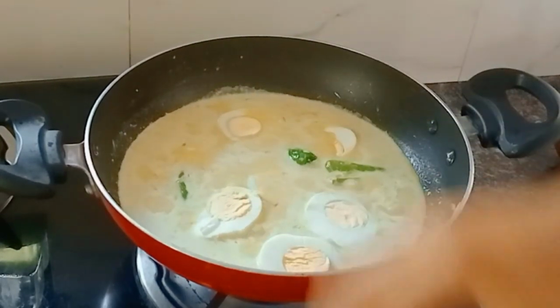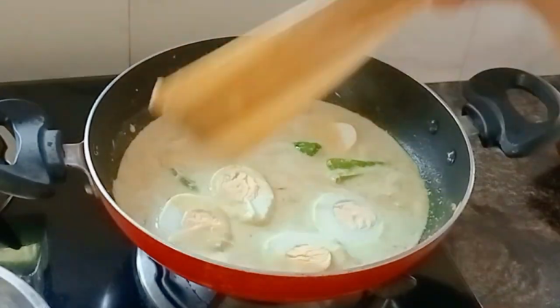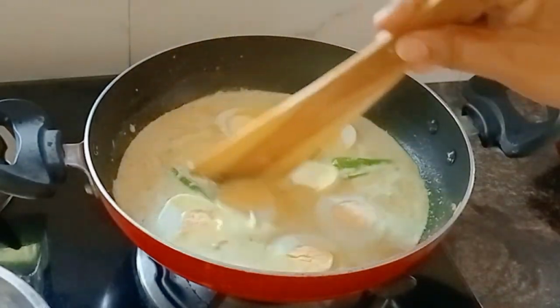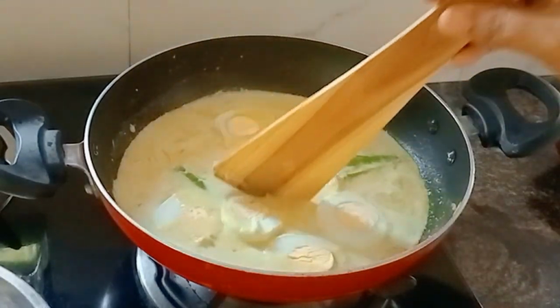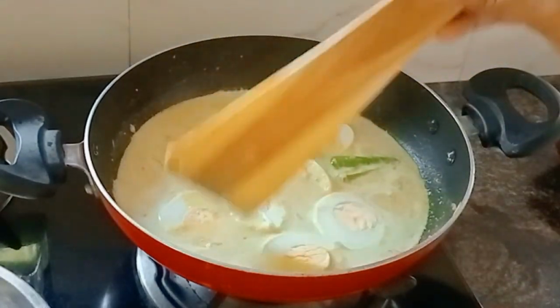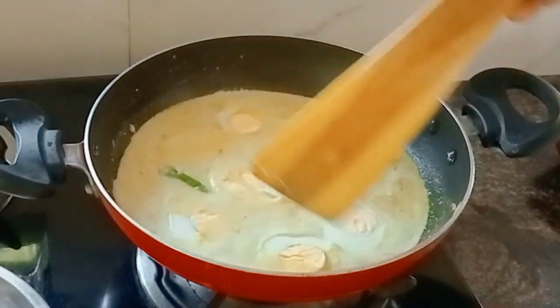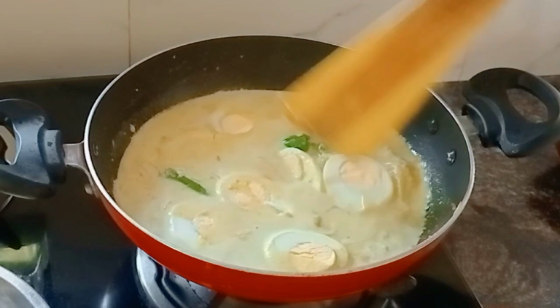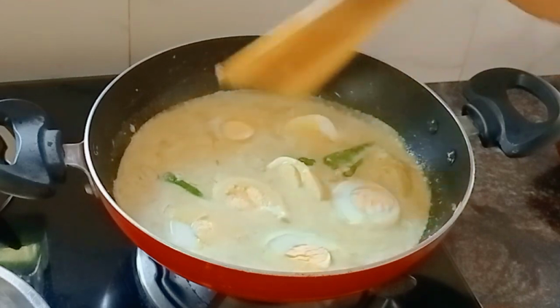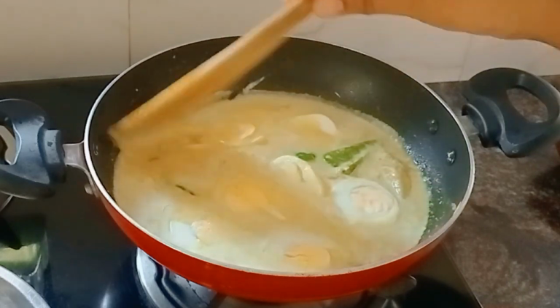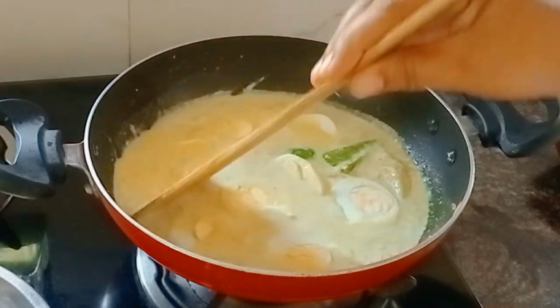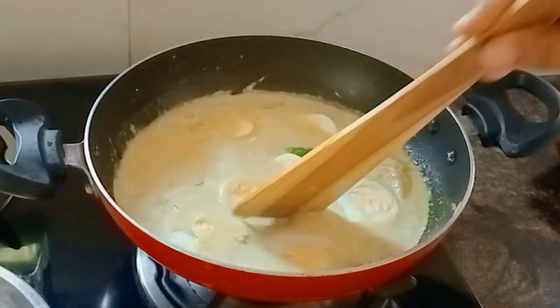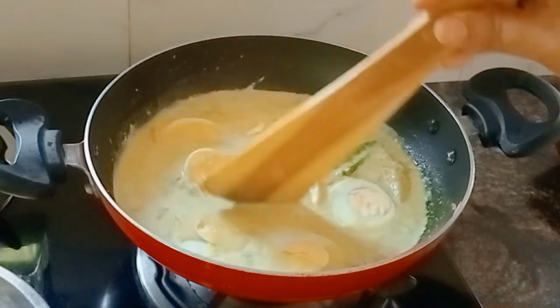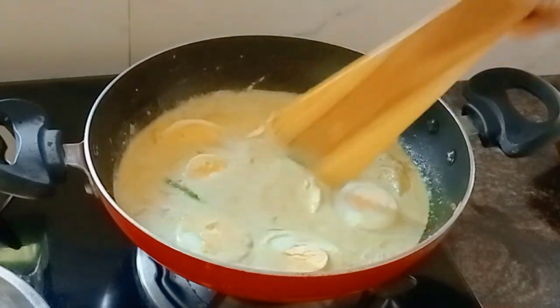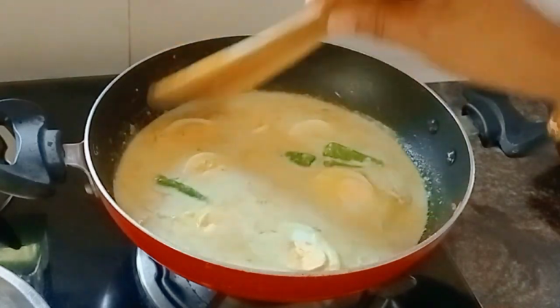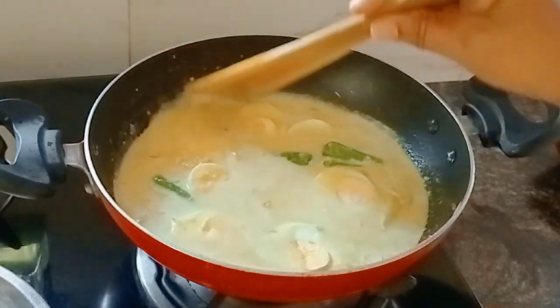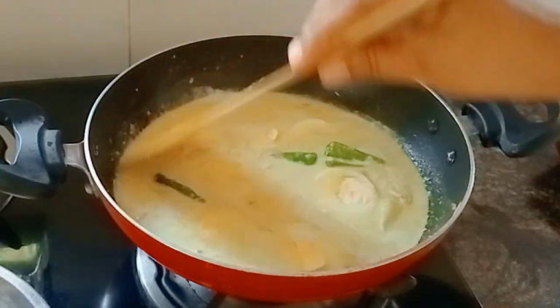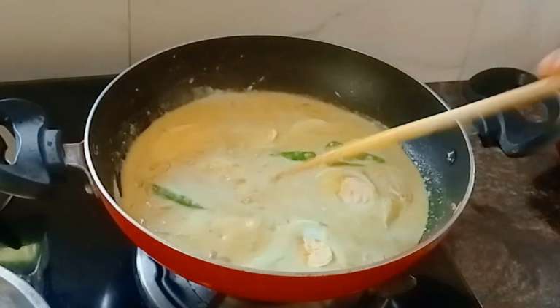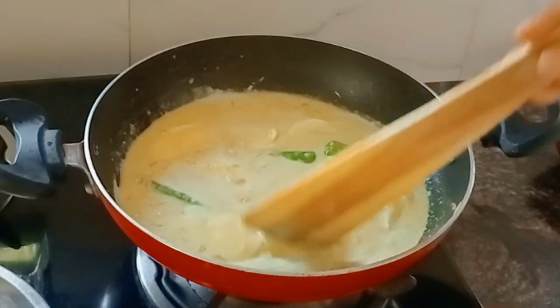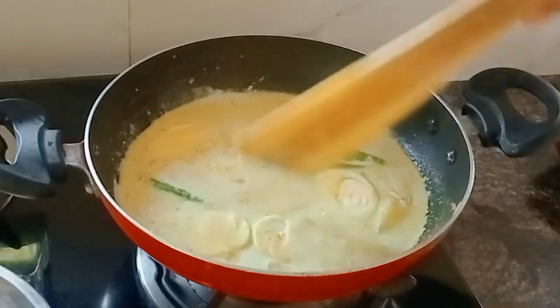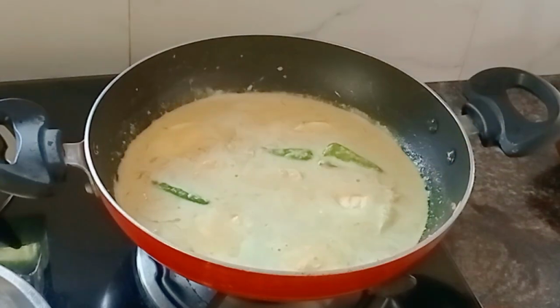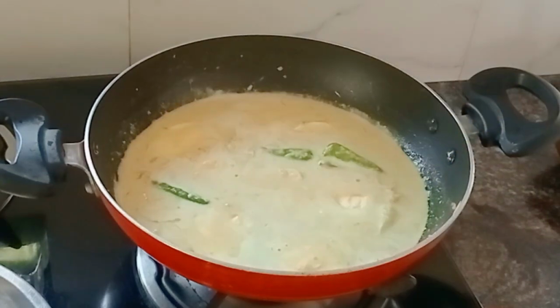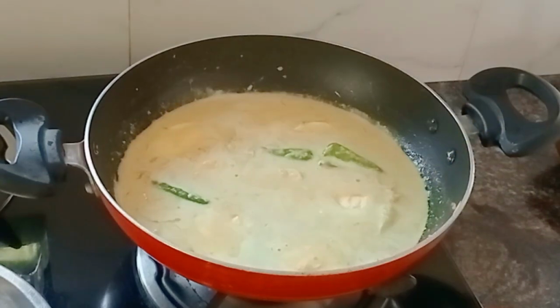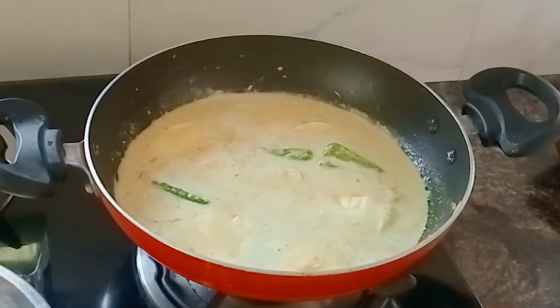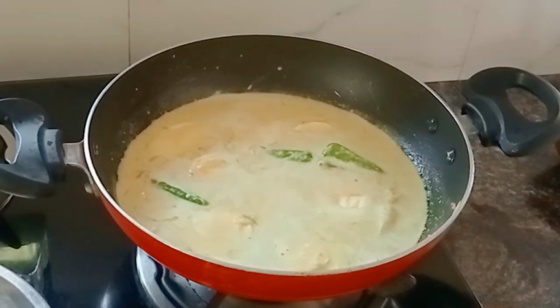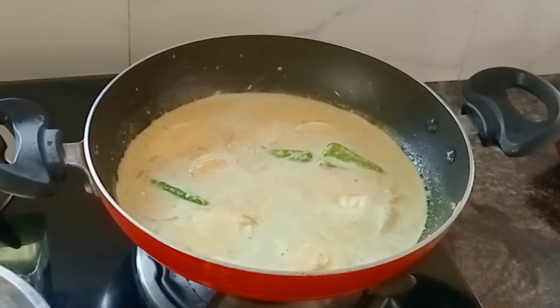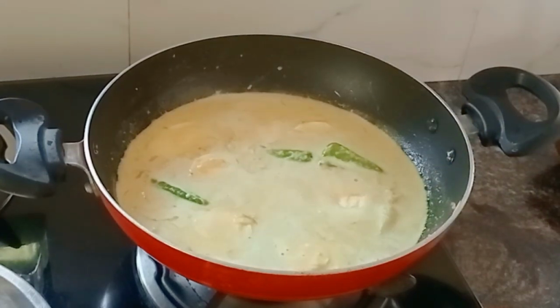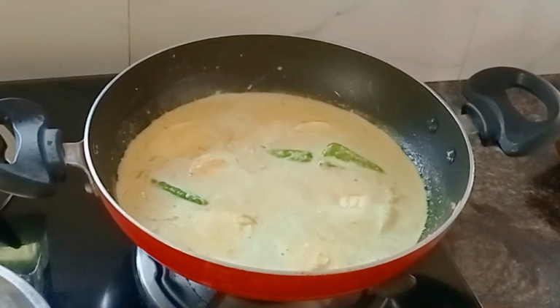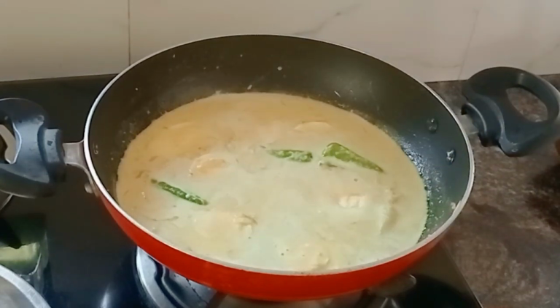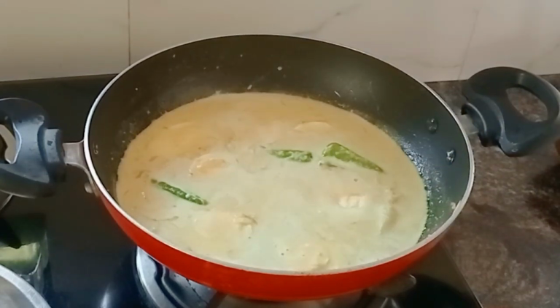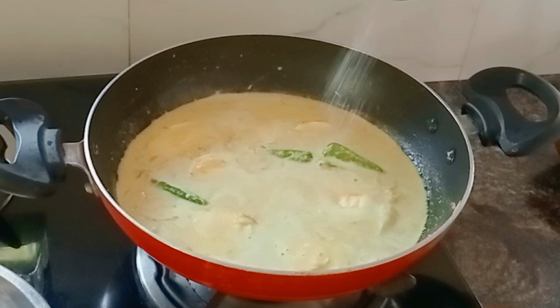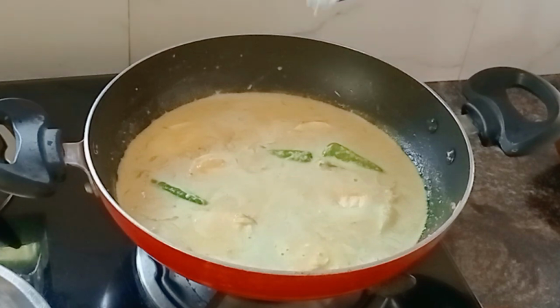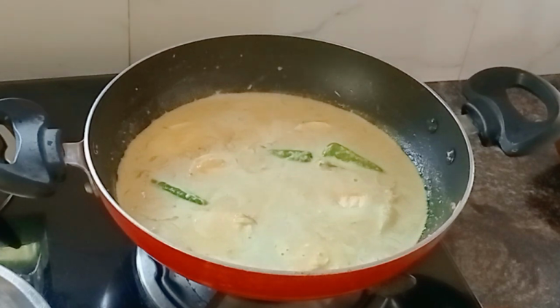Put it on low flame. Put it in little first.